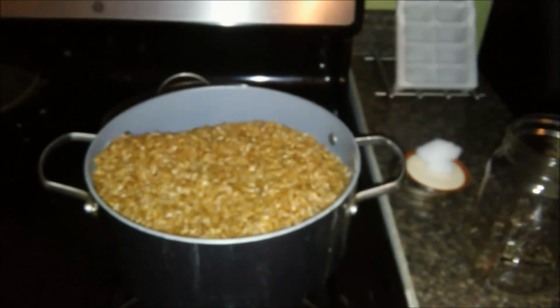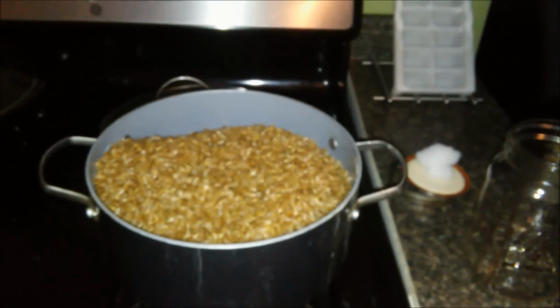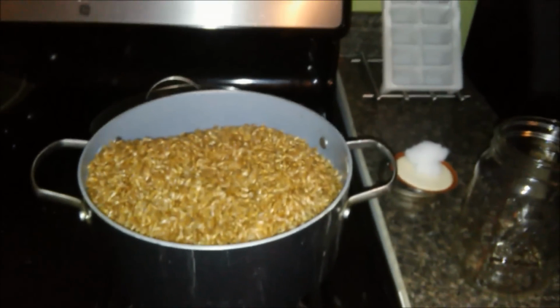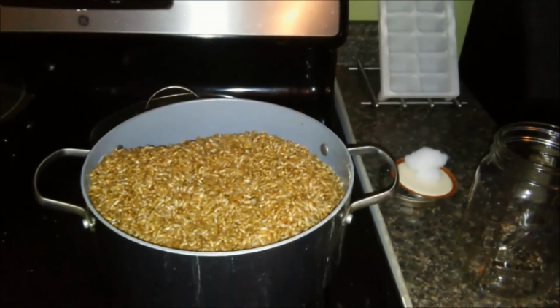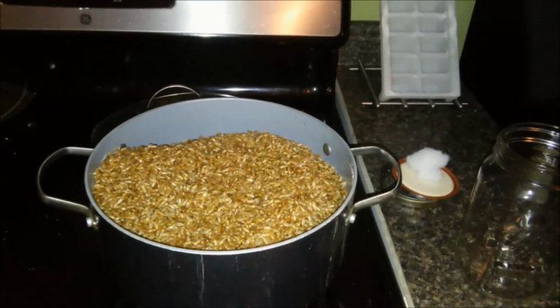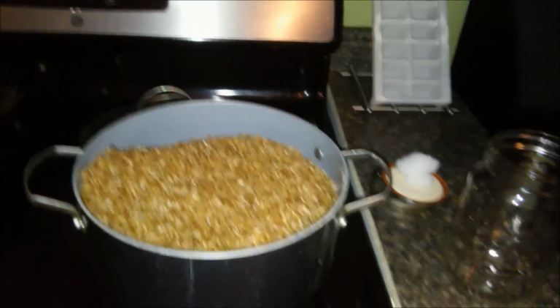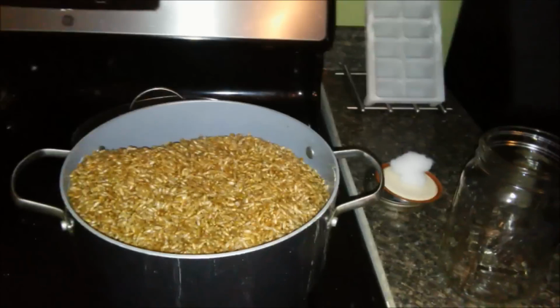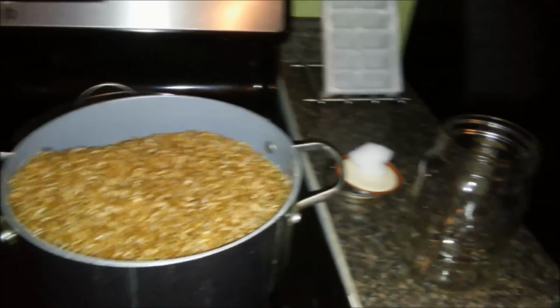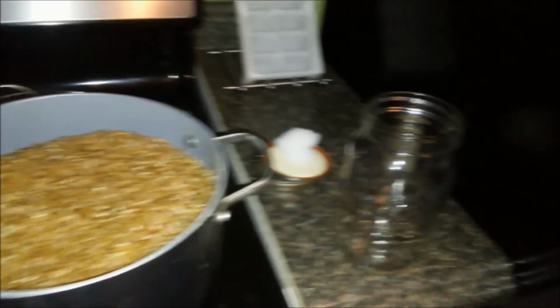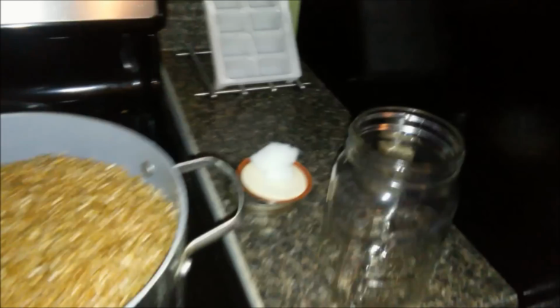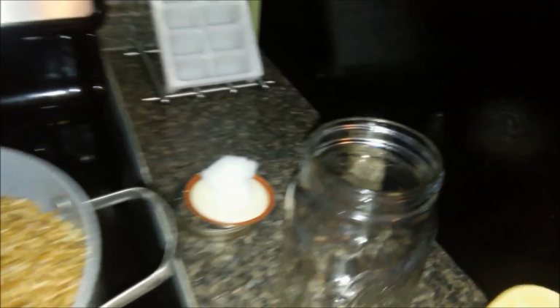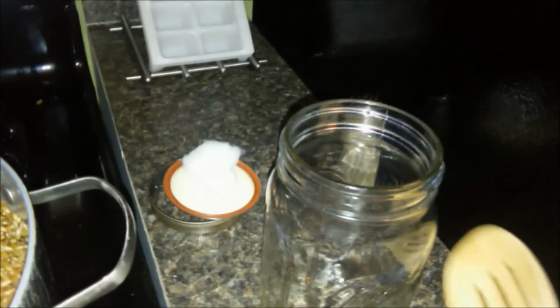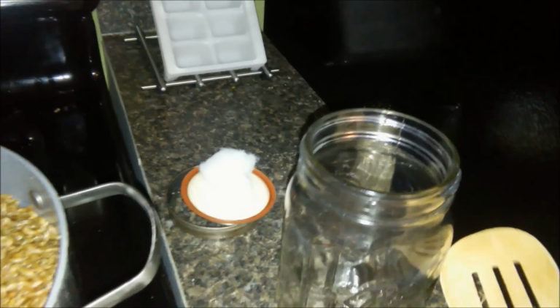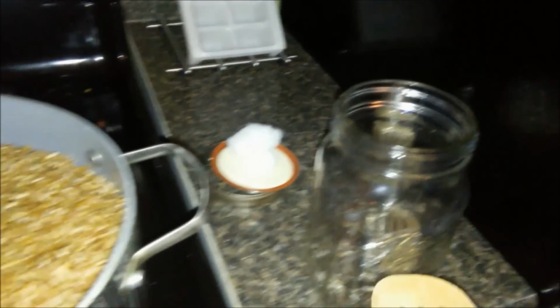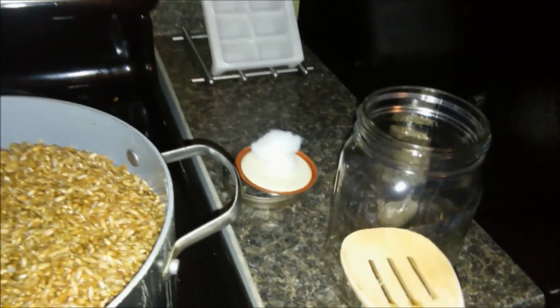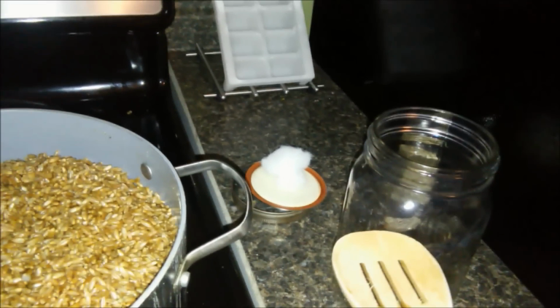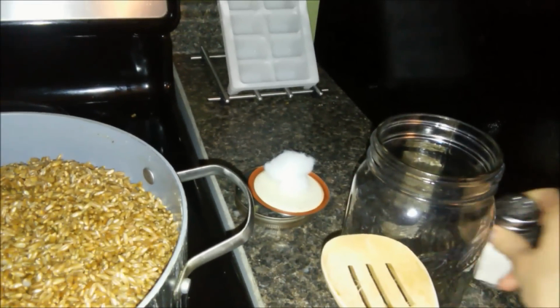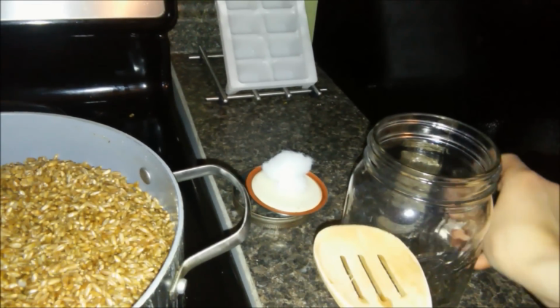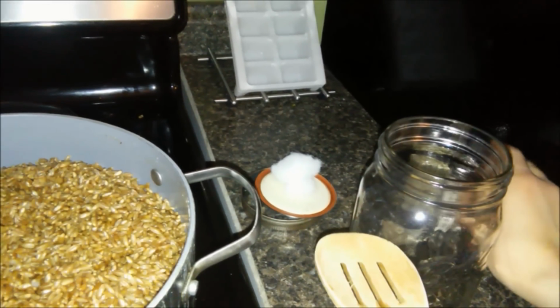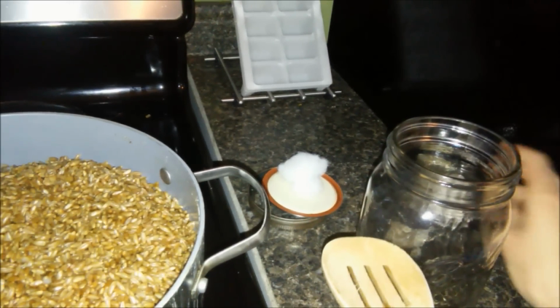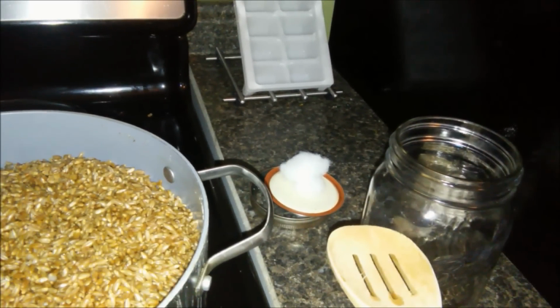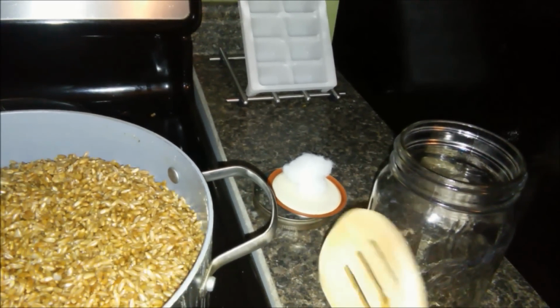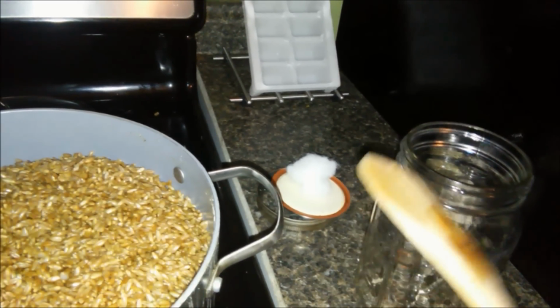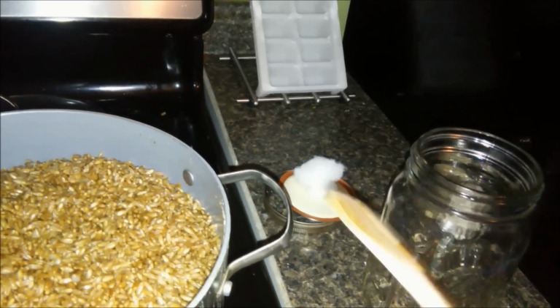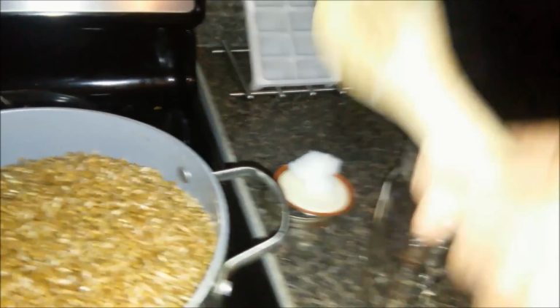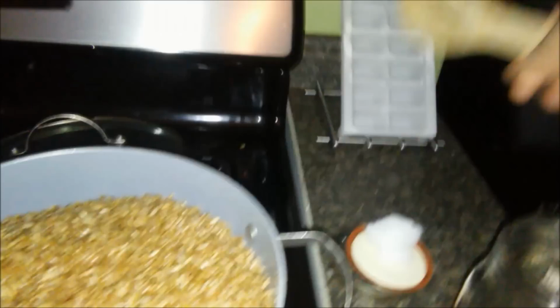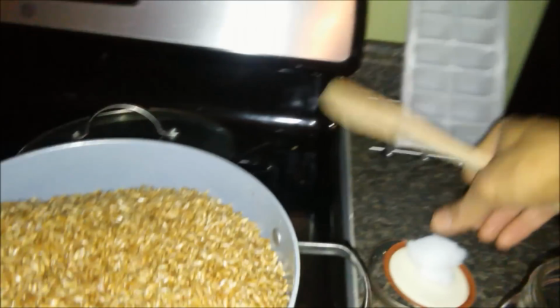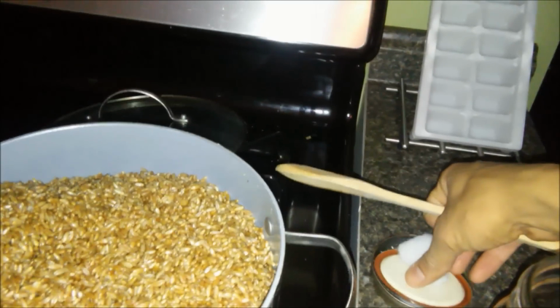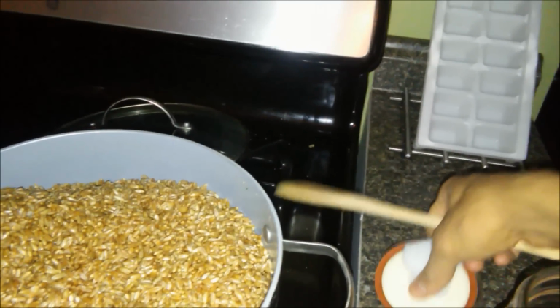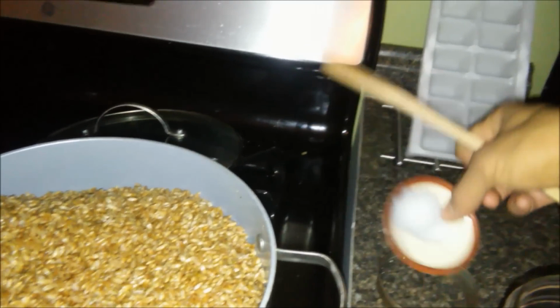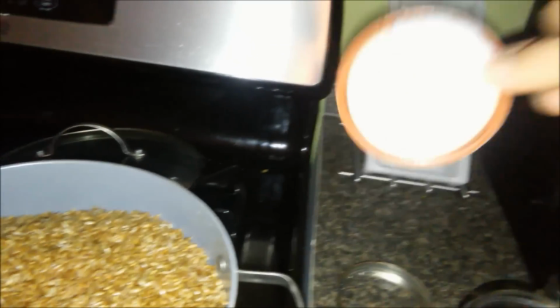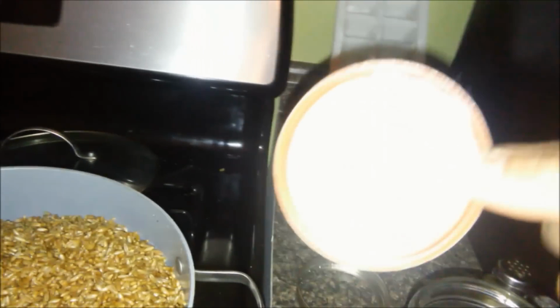Our grains have dried and cooled and we're going to fill the jars up about three quarters of the way. We're using our polyfill lid jars.